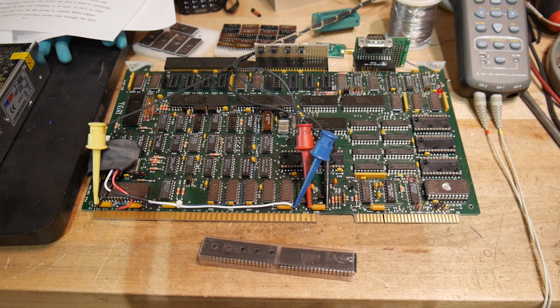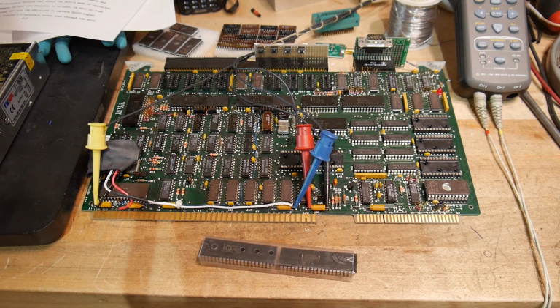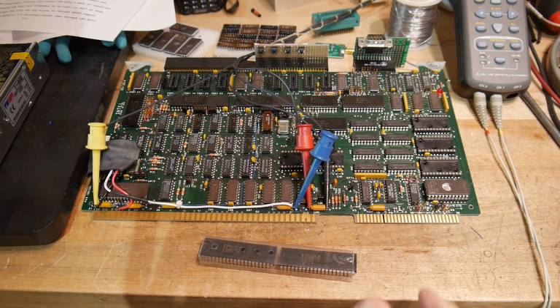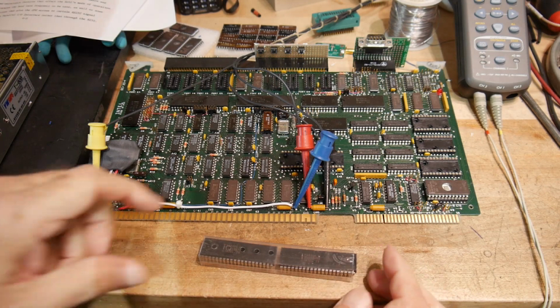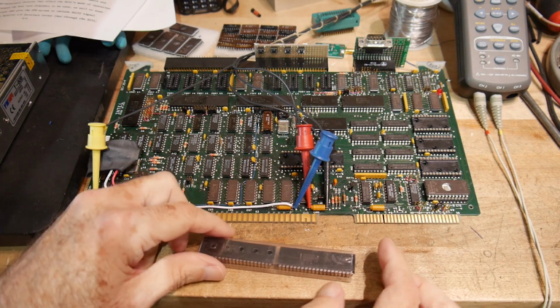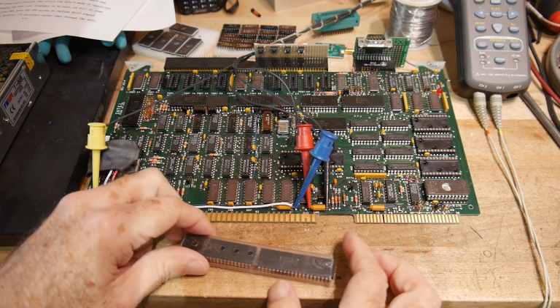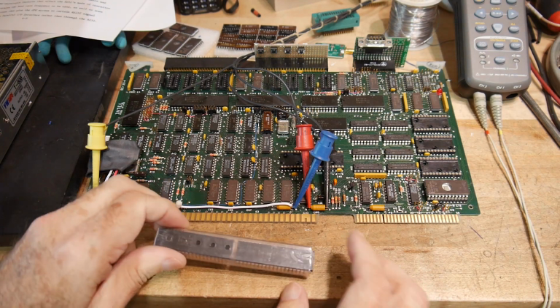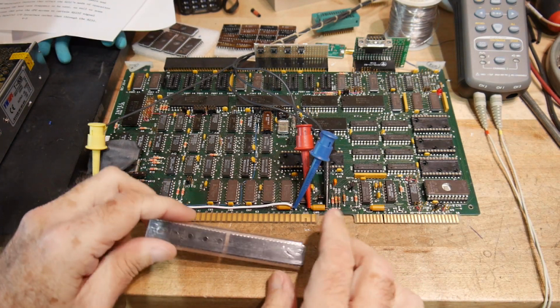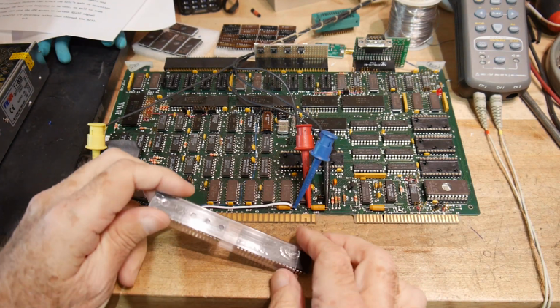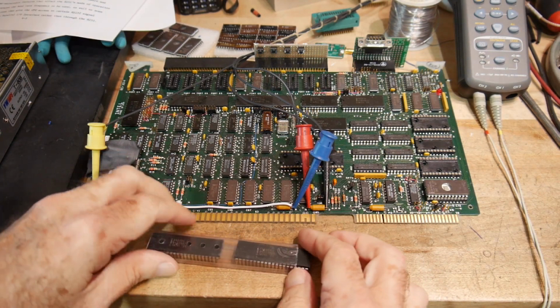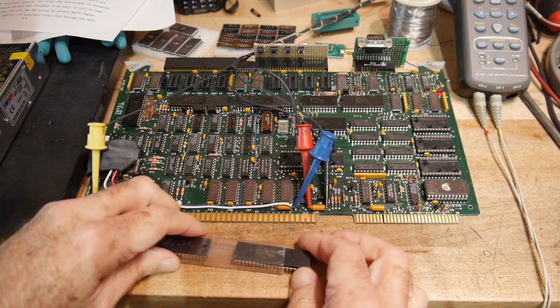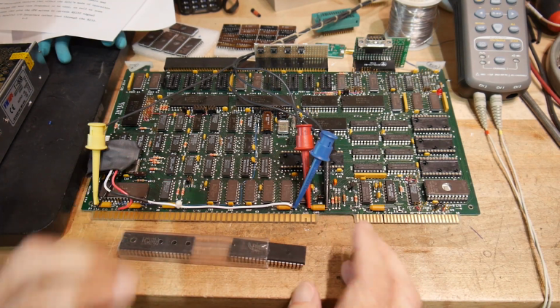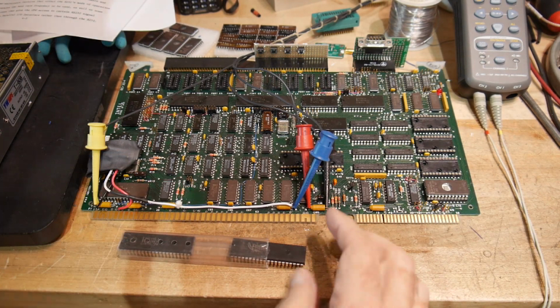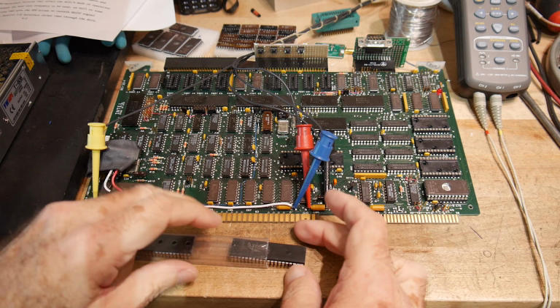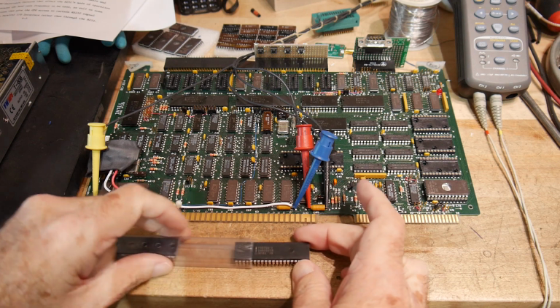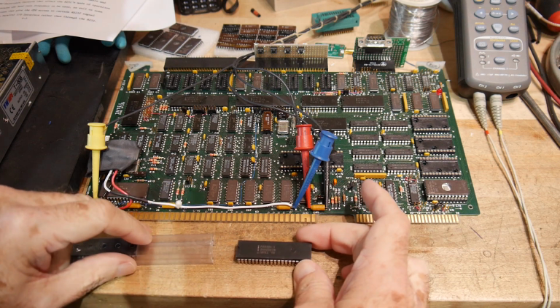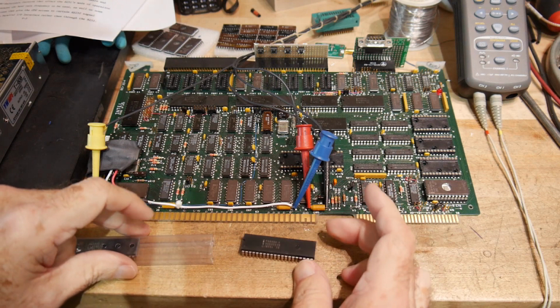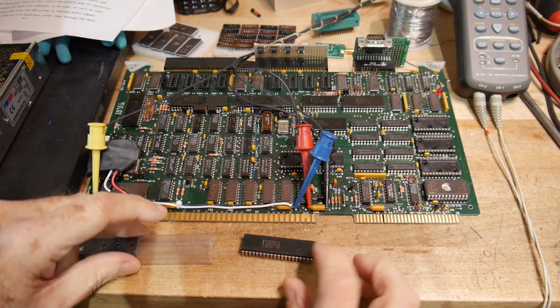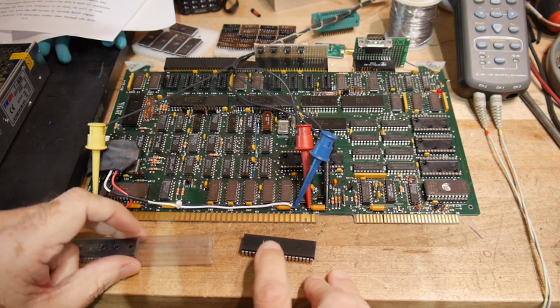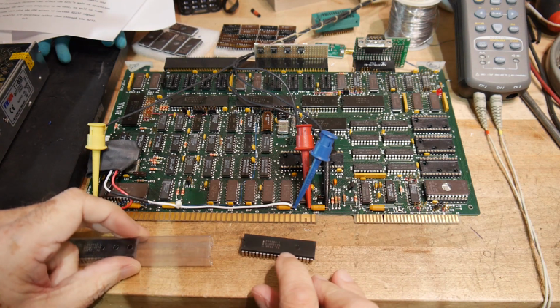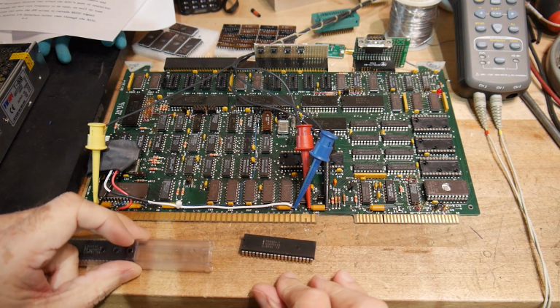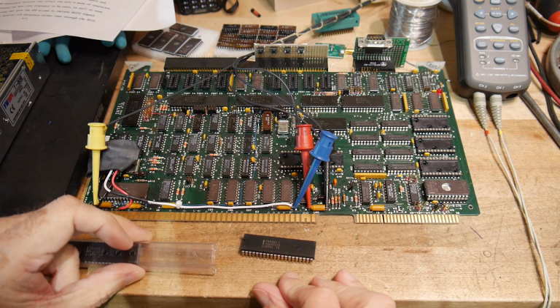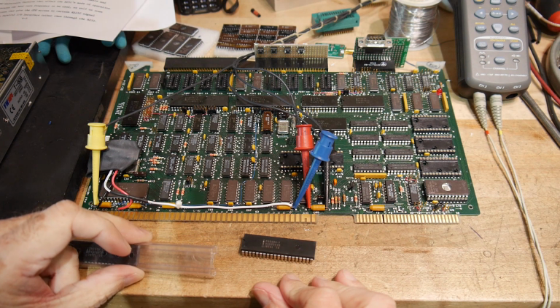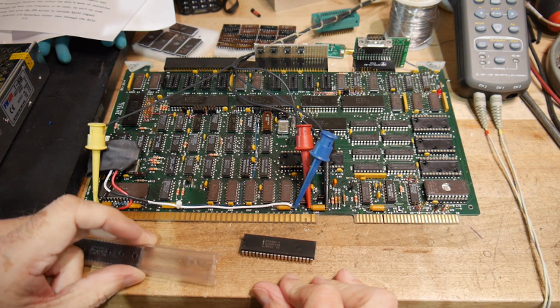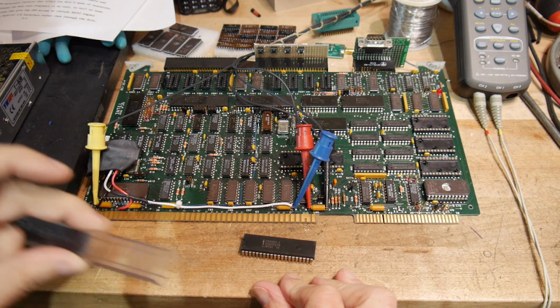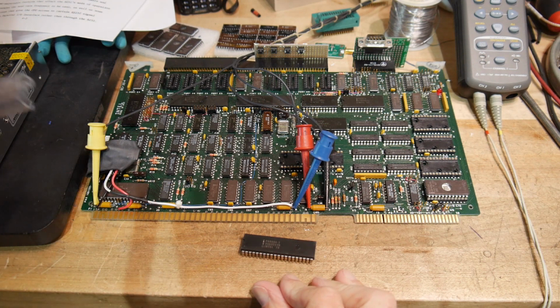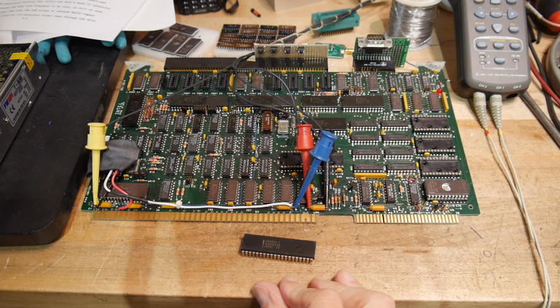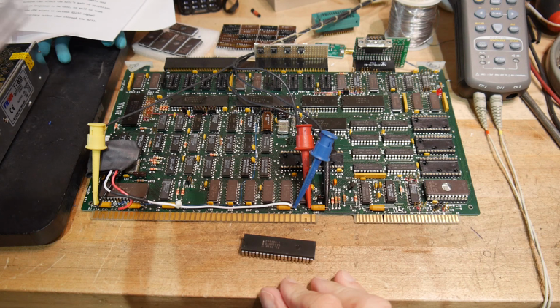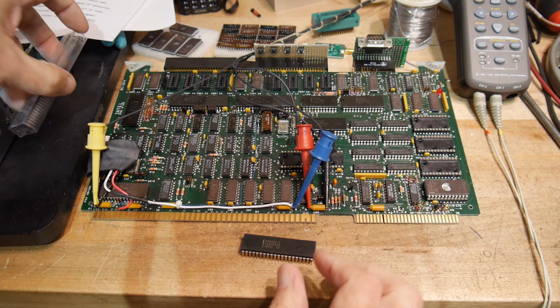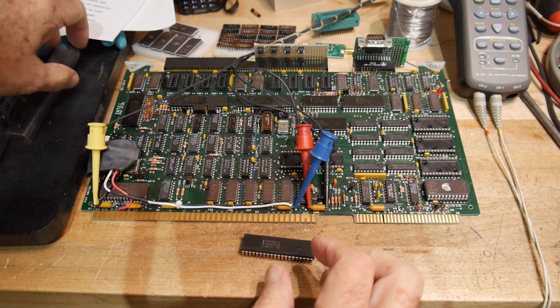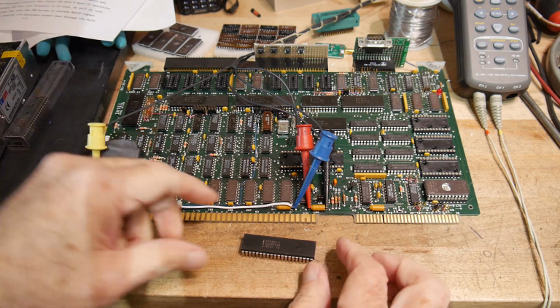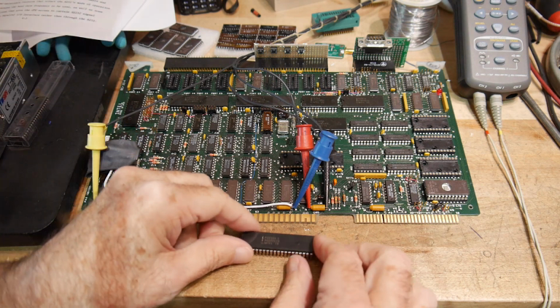The post office guy came today — mailman, I guess. And I got some 8080 microprocessors. We can try one out.